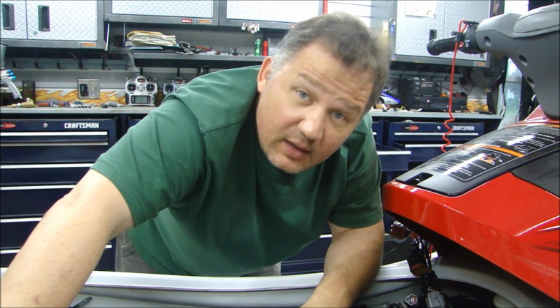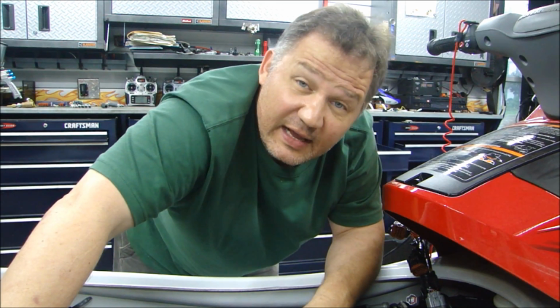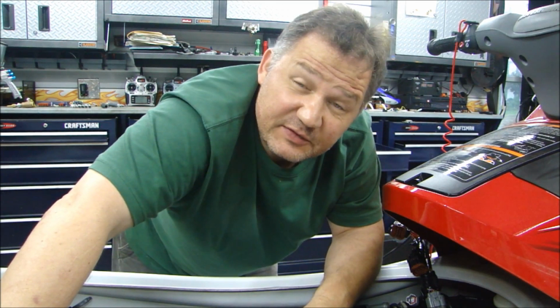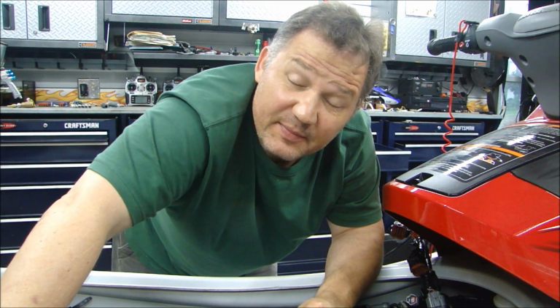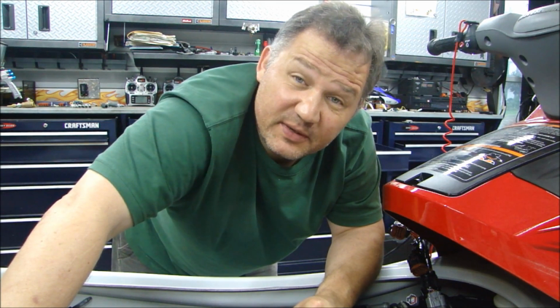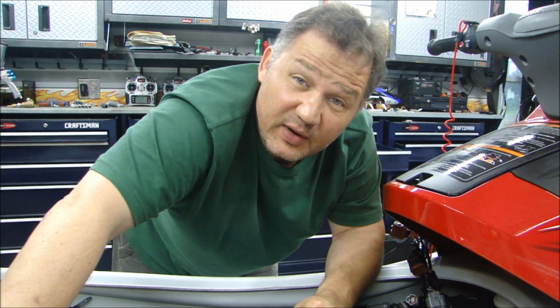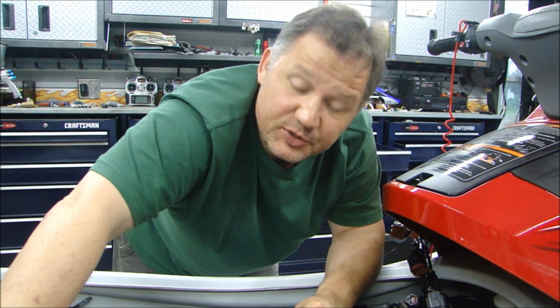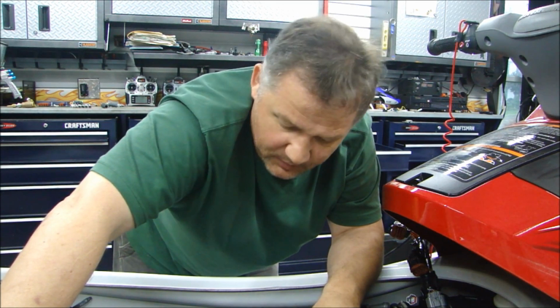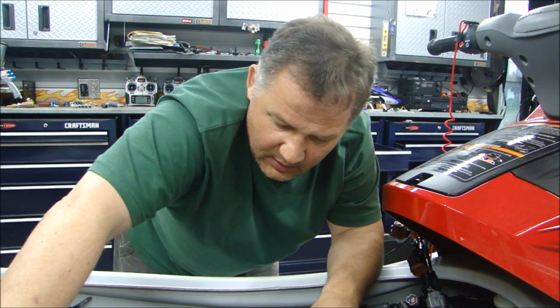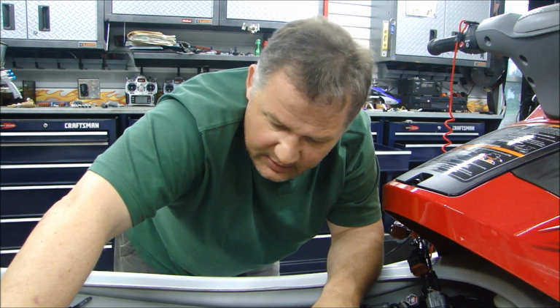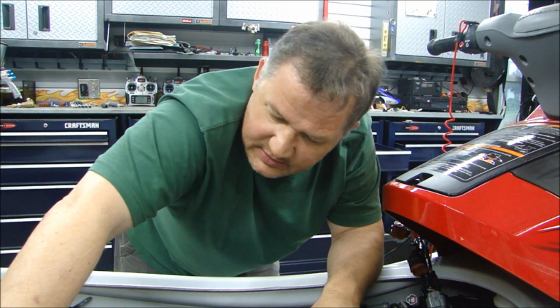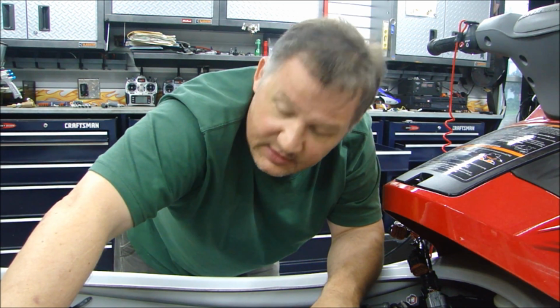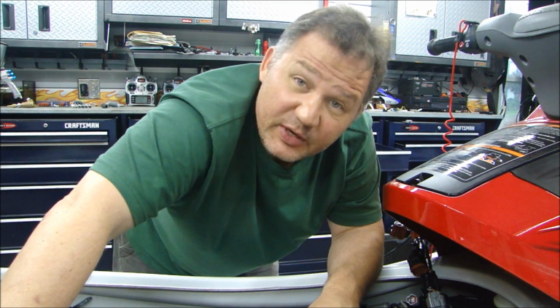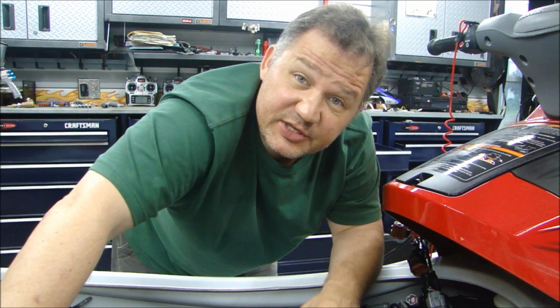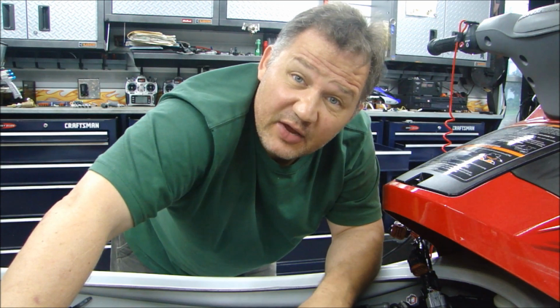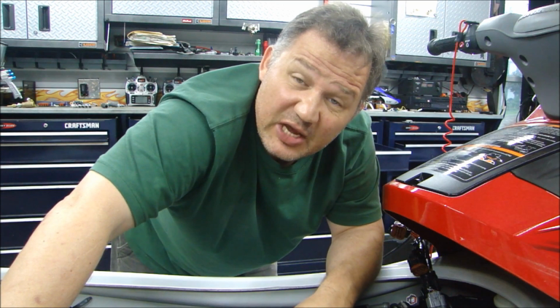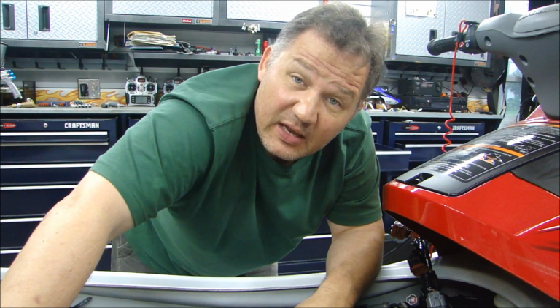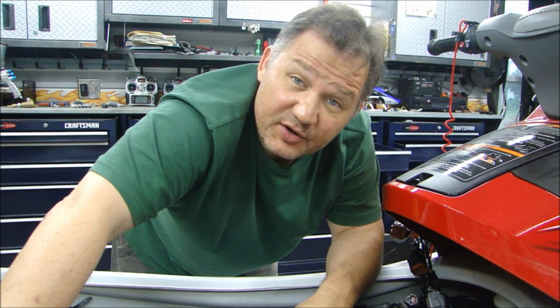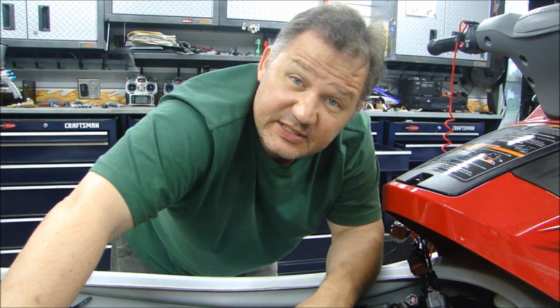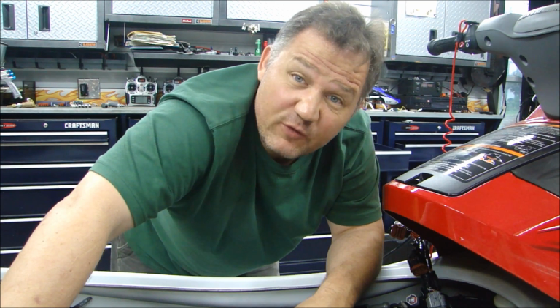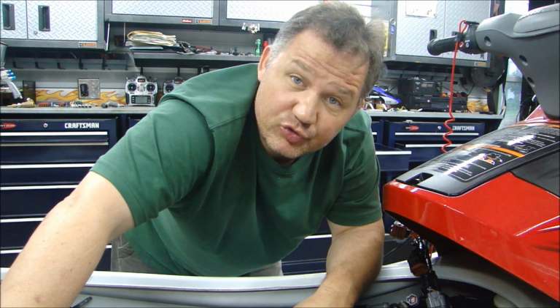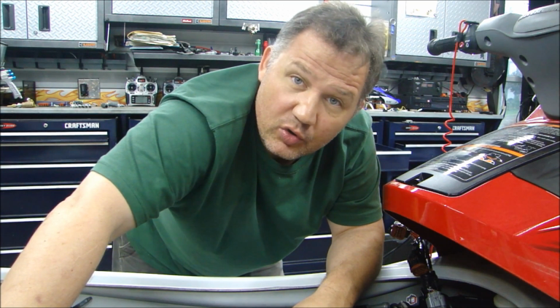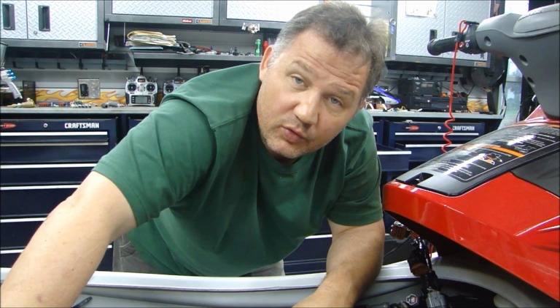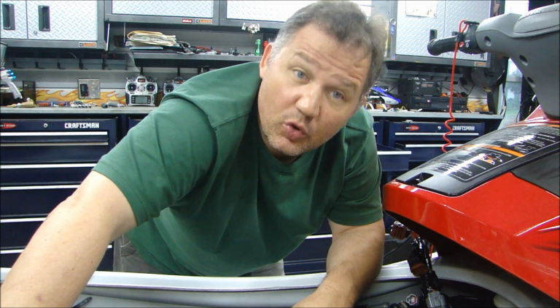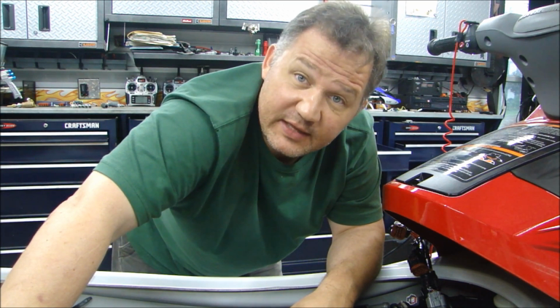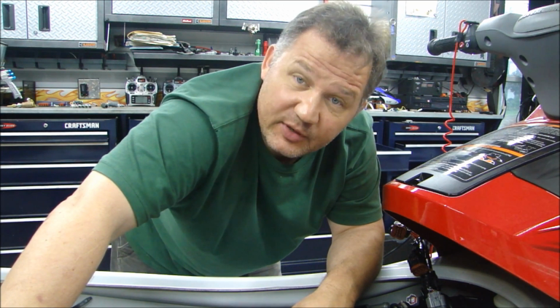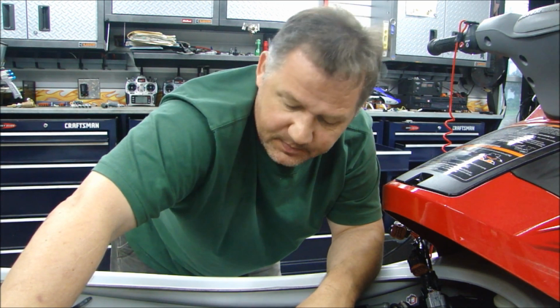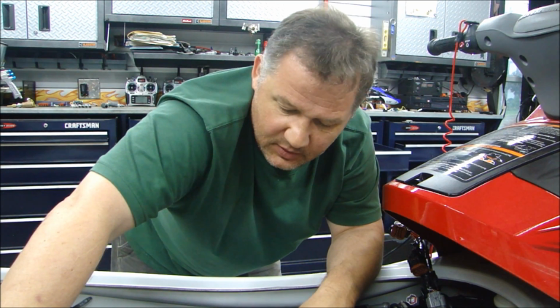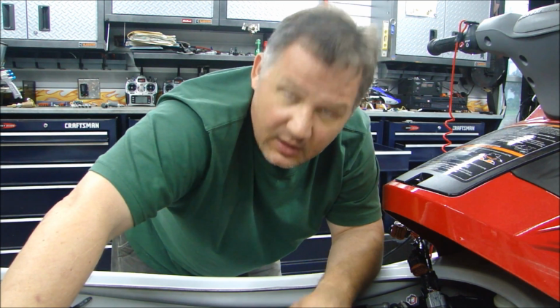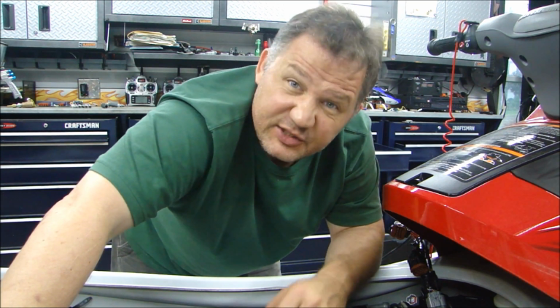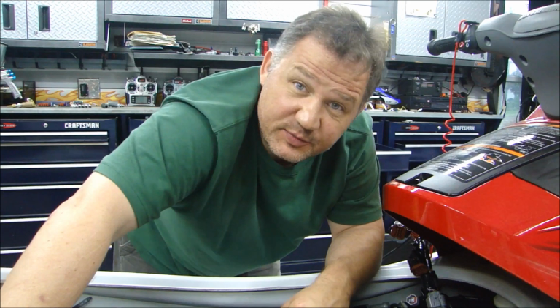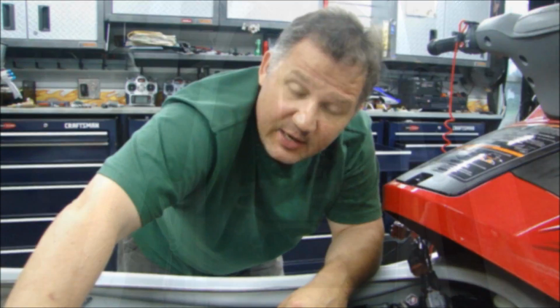Hey guys, thanks for stopping down to Pizza Garage. This is a continuation tearing down this Yamaha 1100cc 4-stroke dual overhead cam engine. Let's tear this baby down.